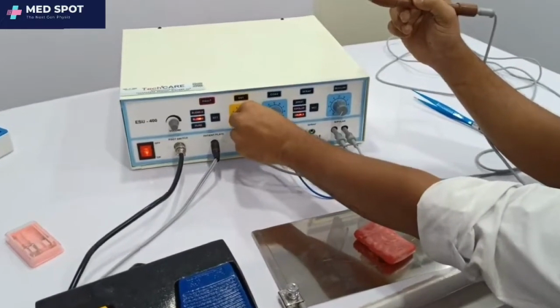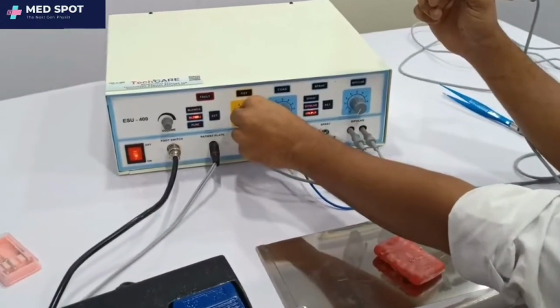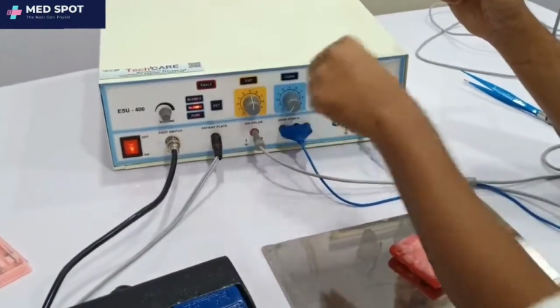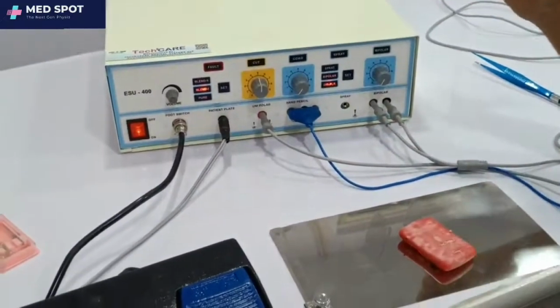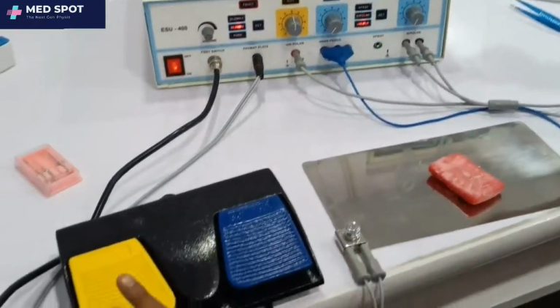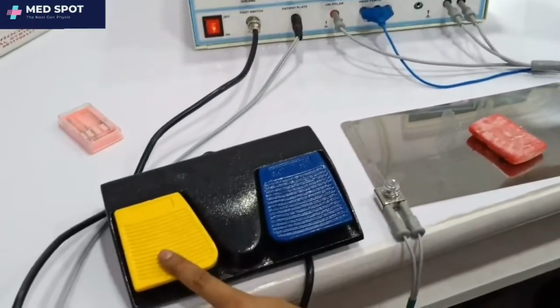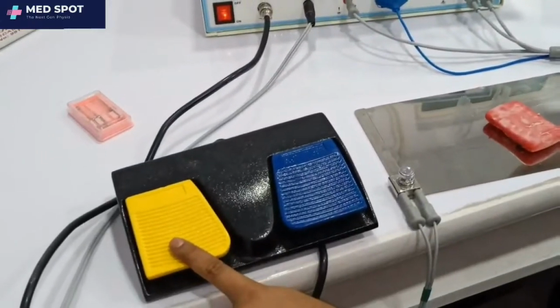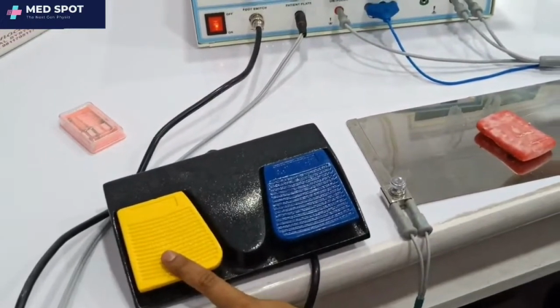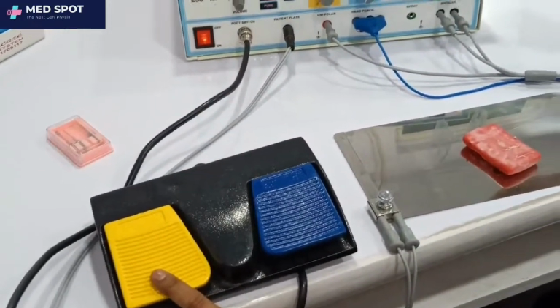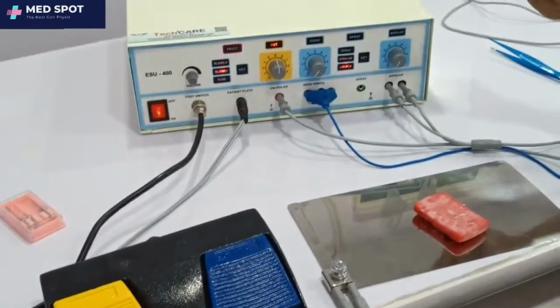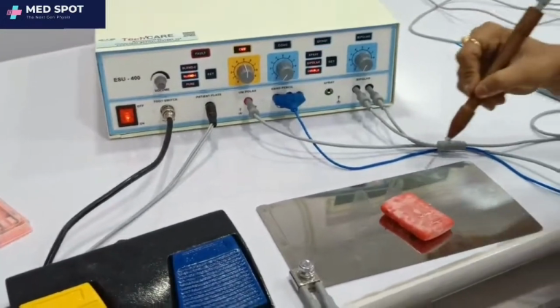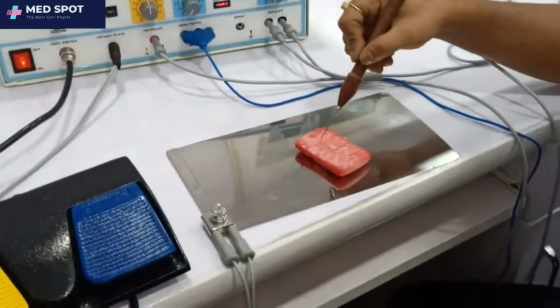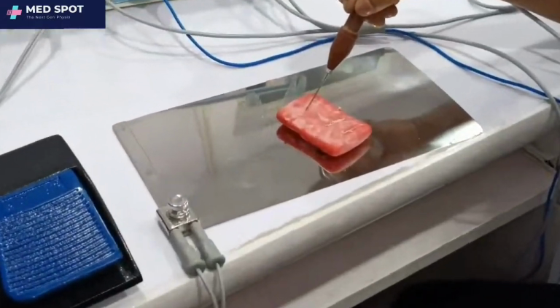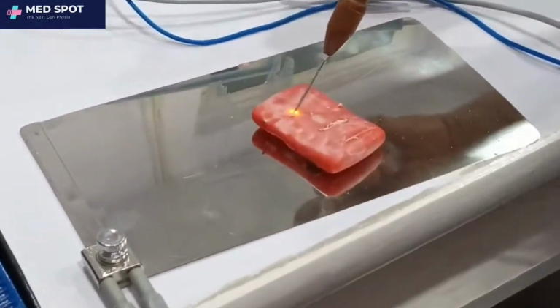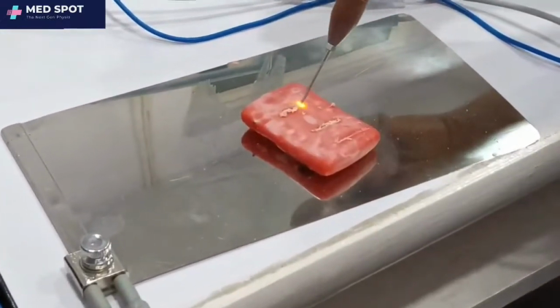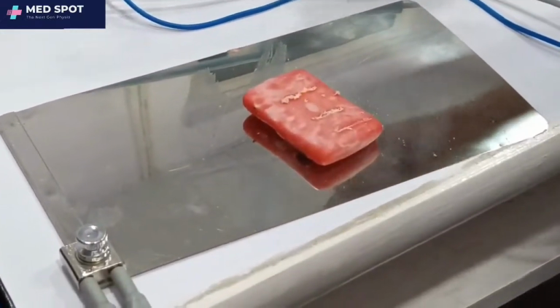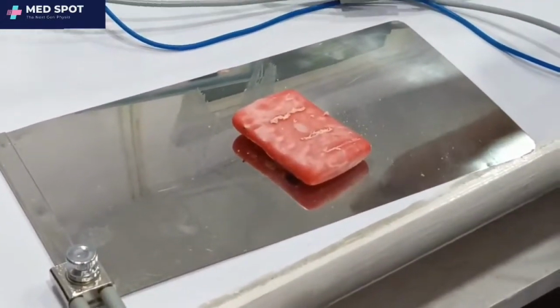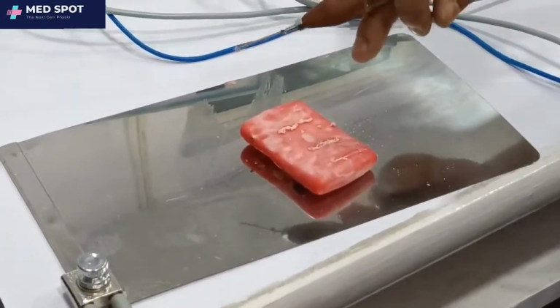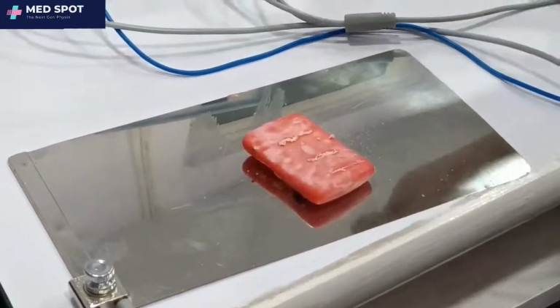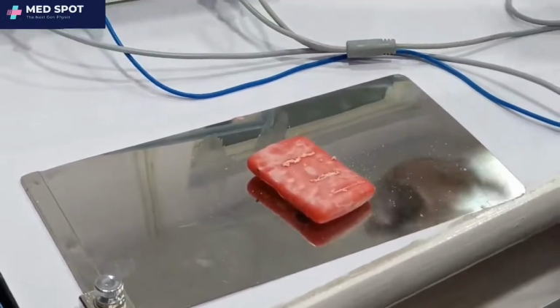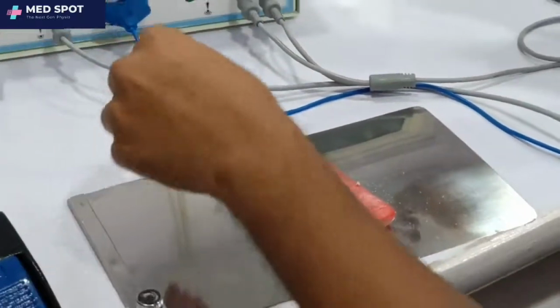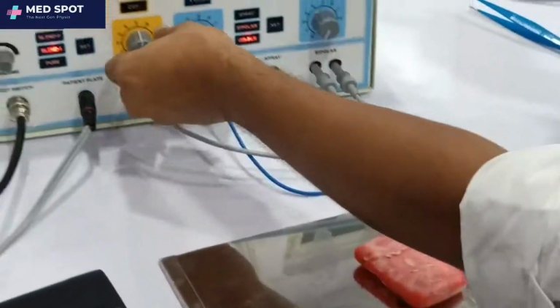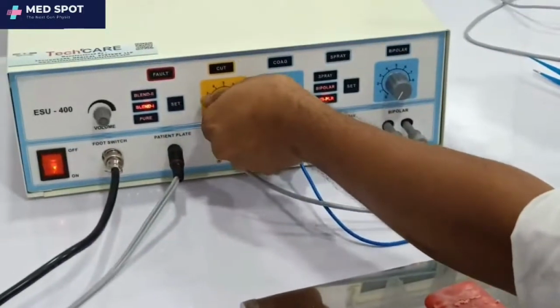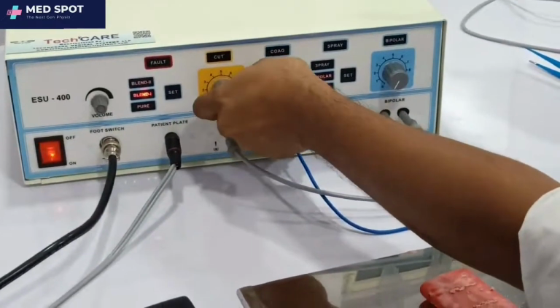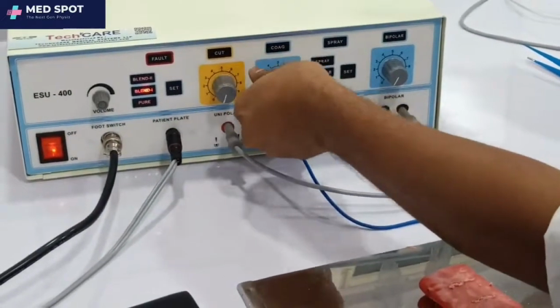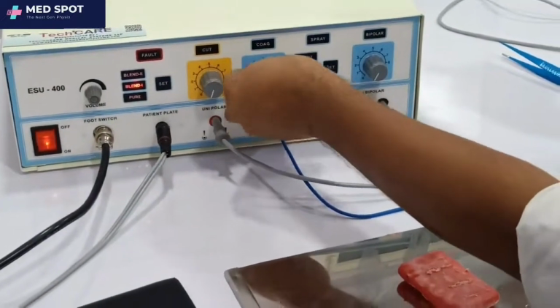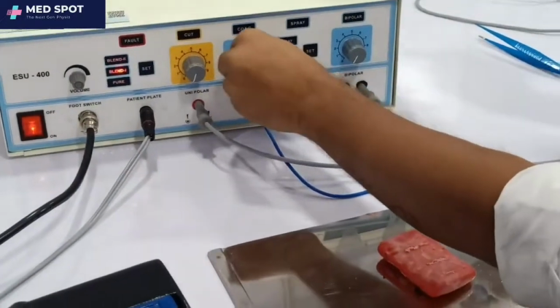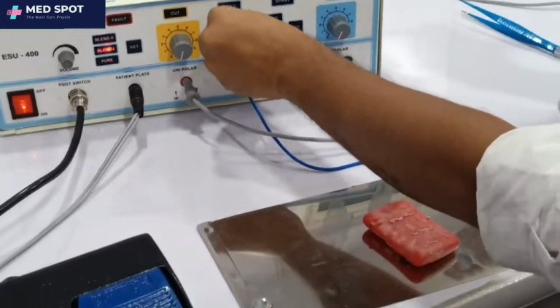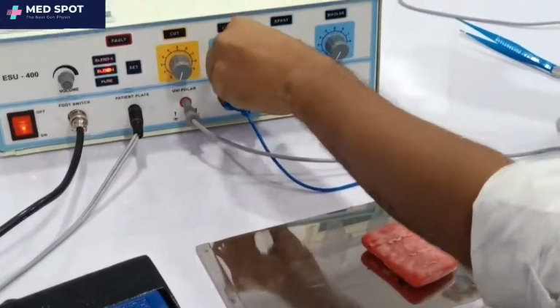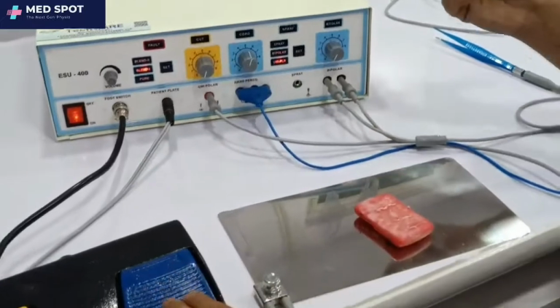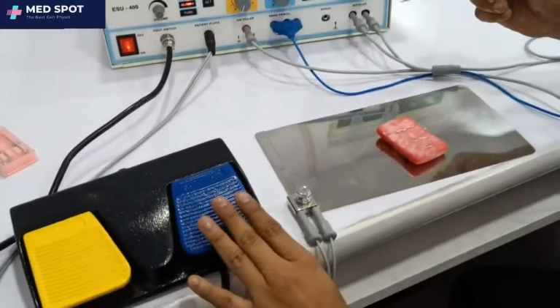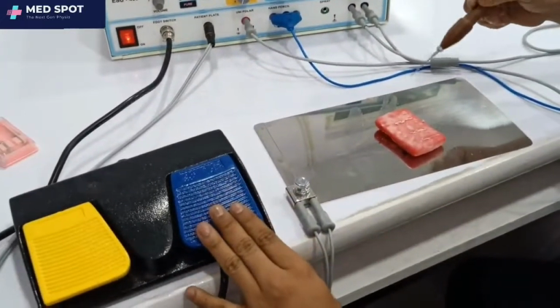The cut intensity is set to 5. You just need to press the yellow button to activate cut. Now this is the cut in operation. After that, if you need to use coag, press the blue button — this is the coag.